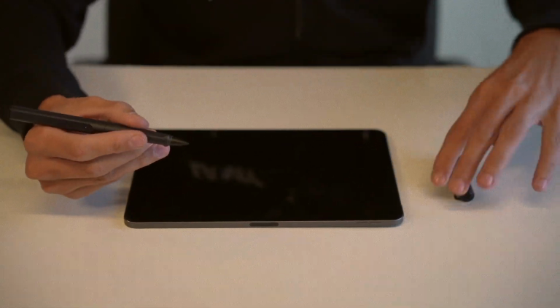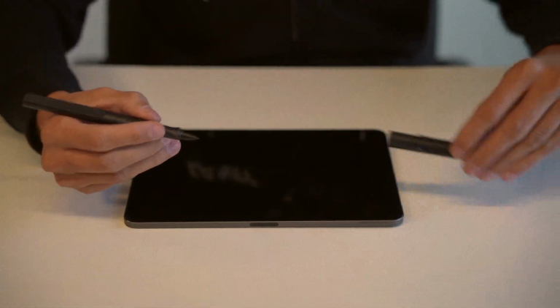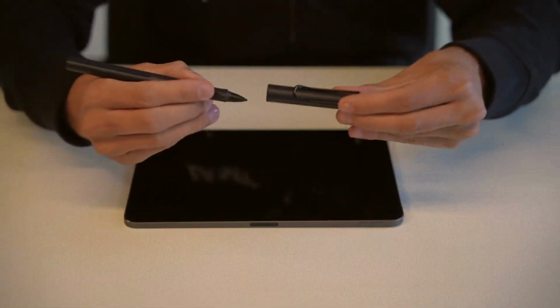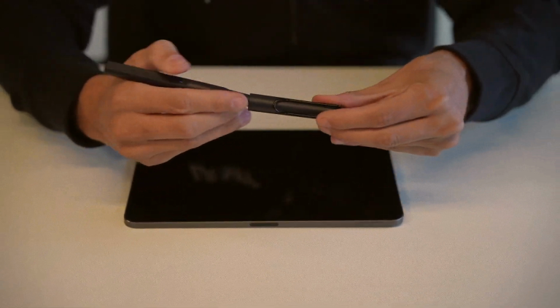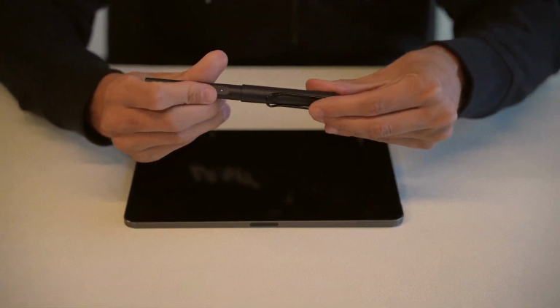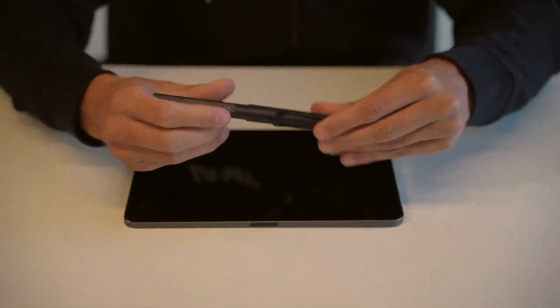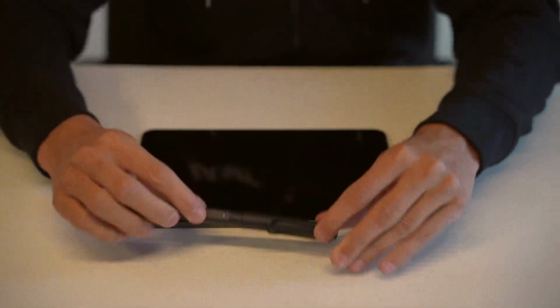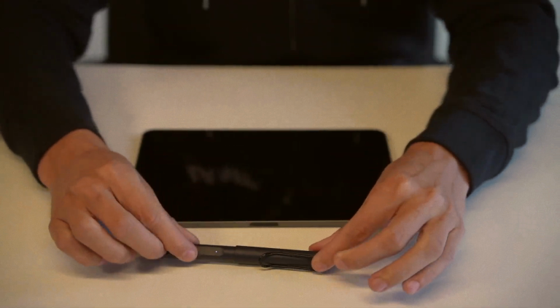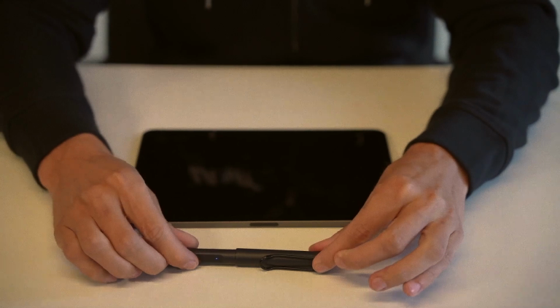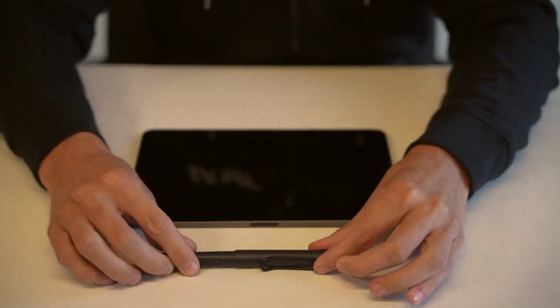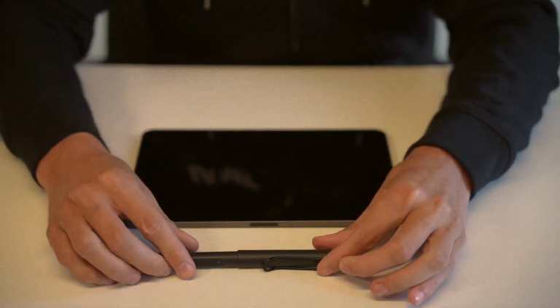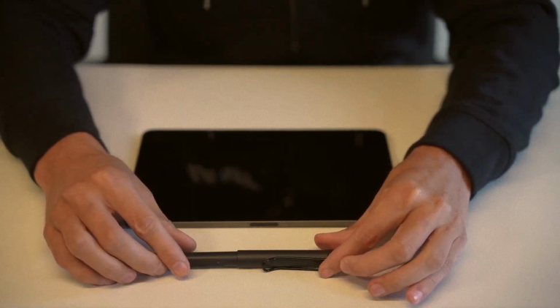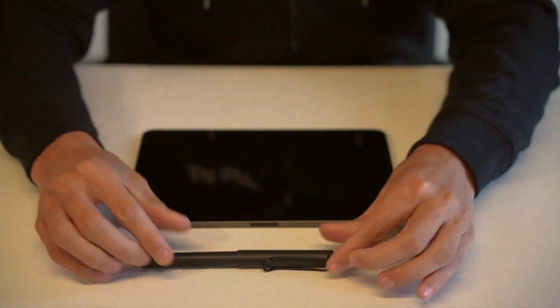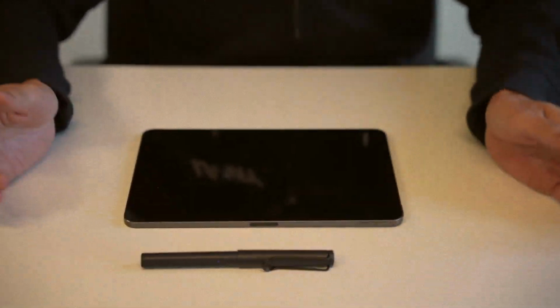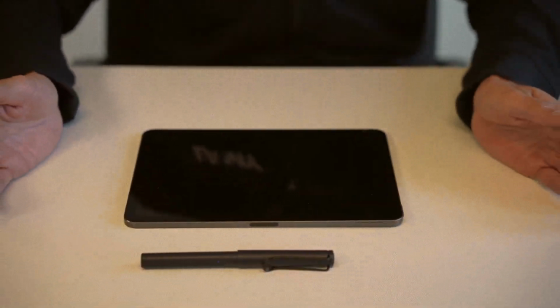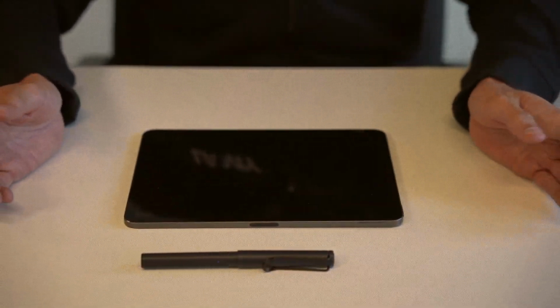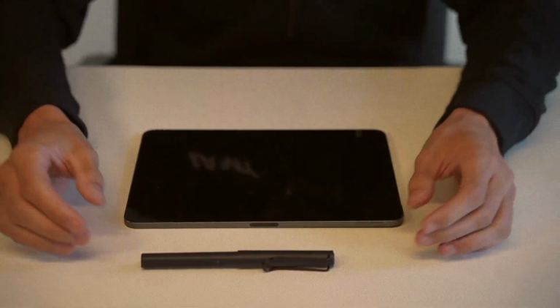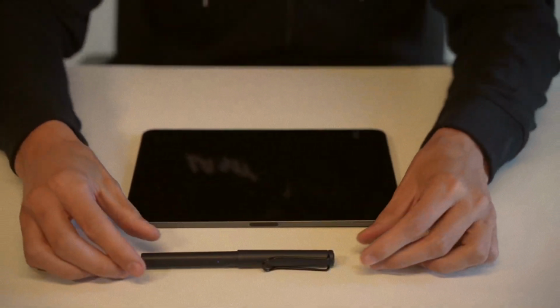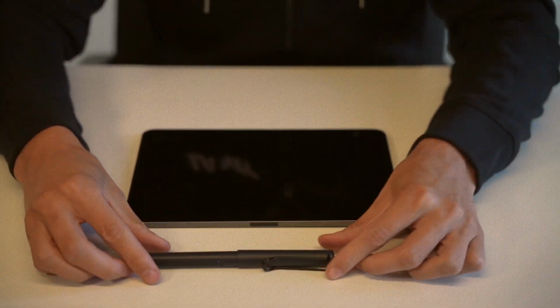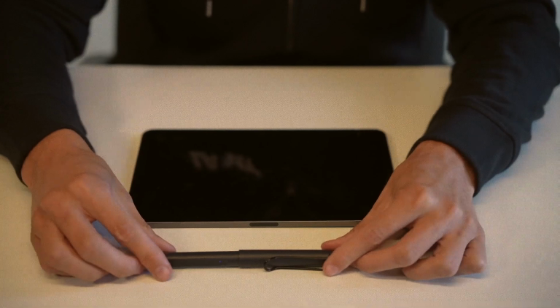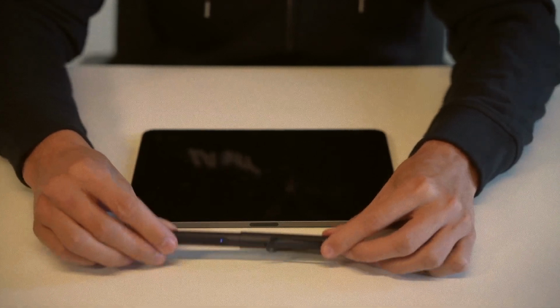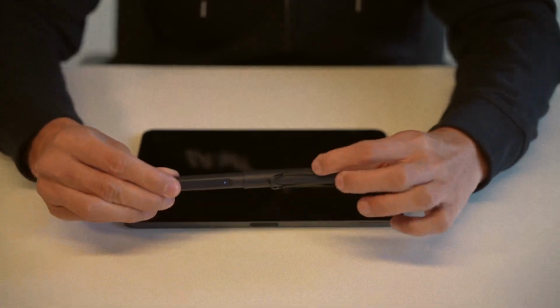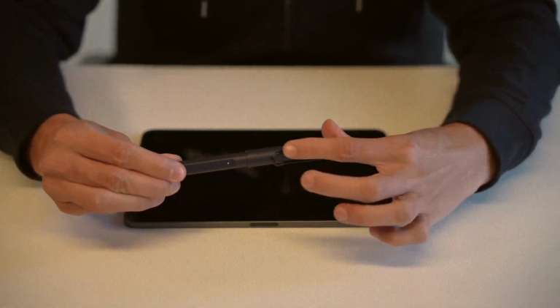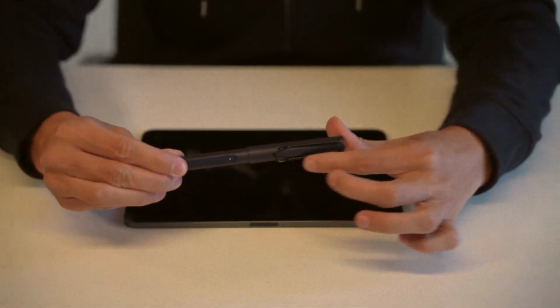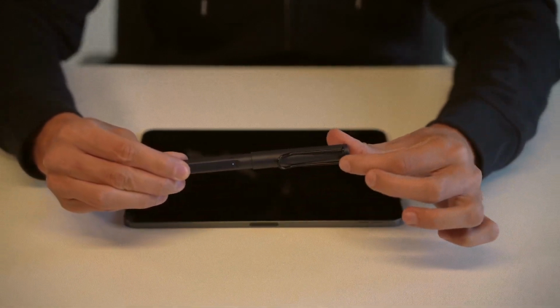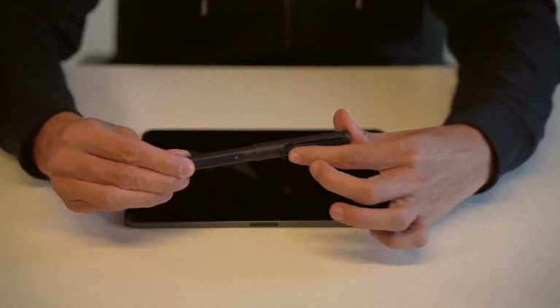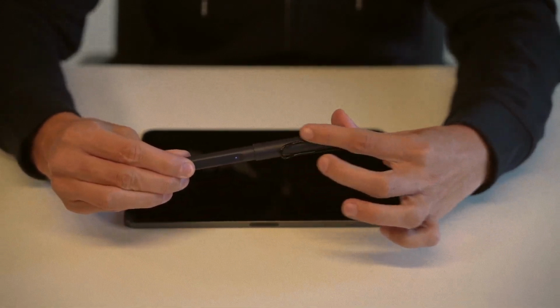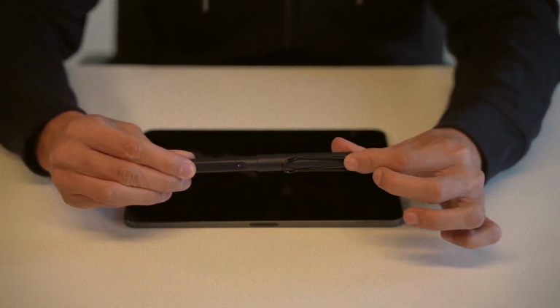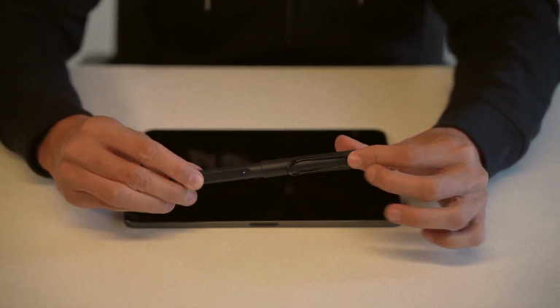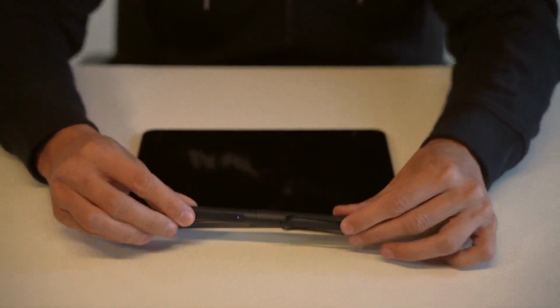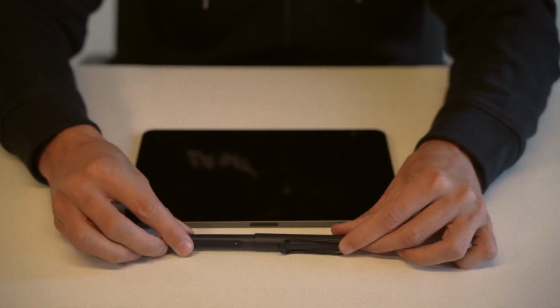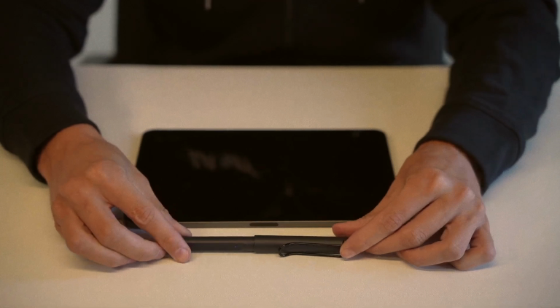The cap not only protects the tip but also prevents the Lamy Safari Note Plus from rolling off the desk. For safe transportation, place it in a pen pouch or use the clip to hold it securely in your pocket or bag.